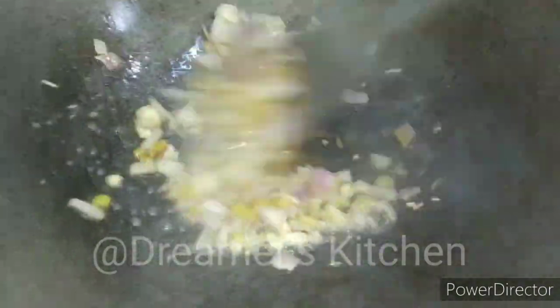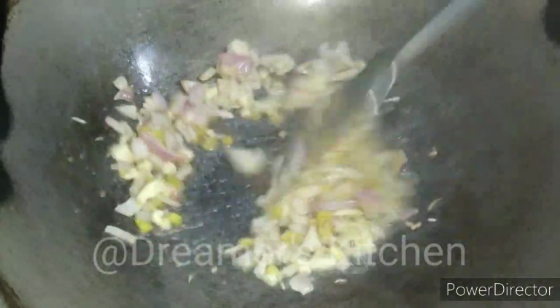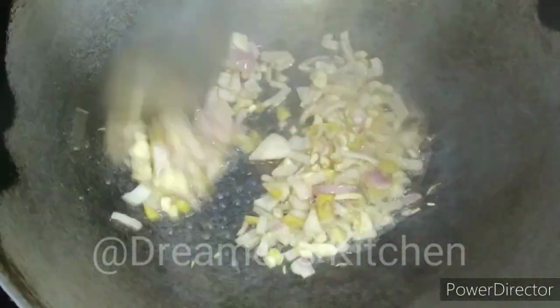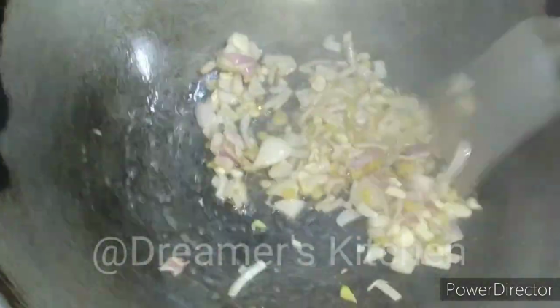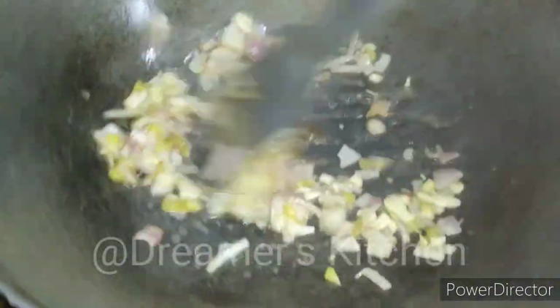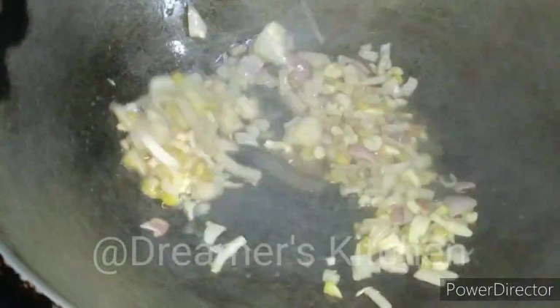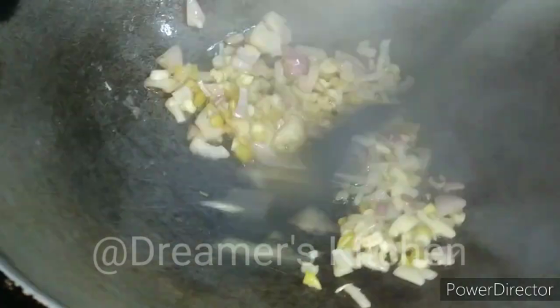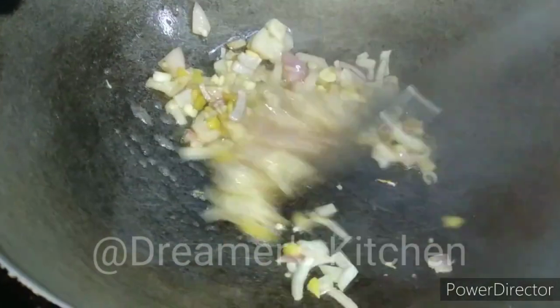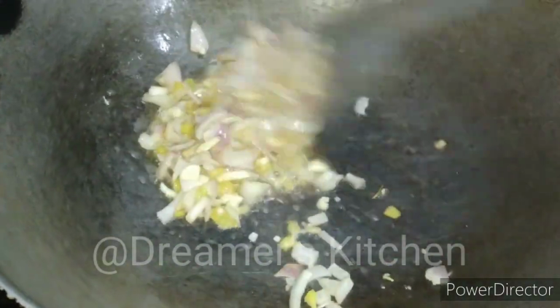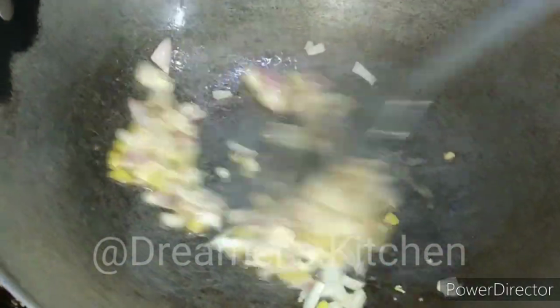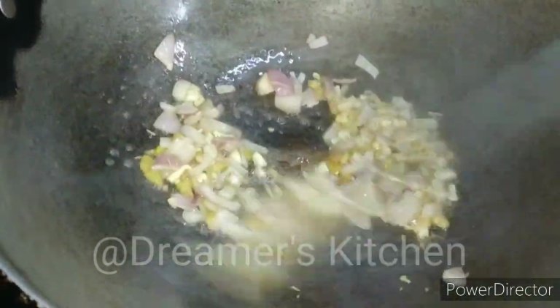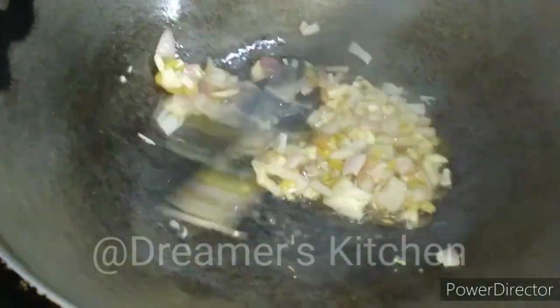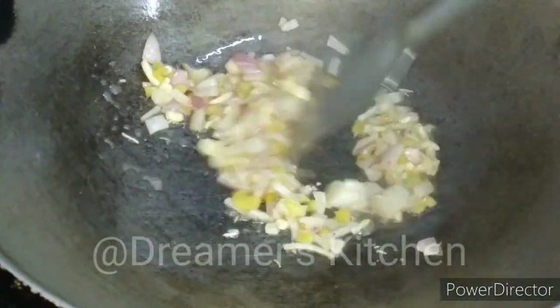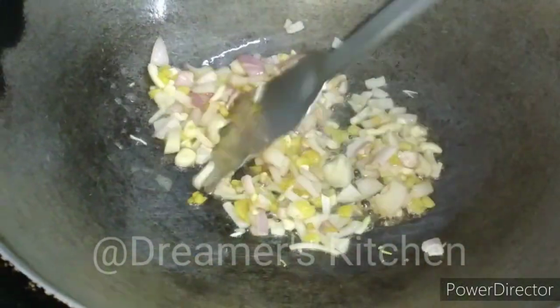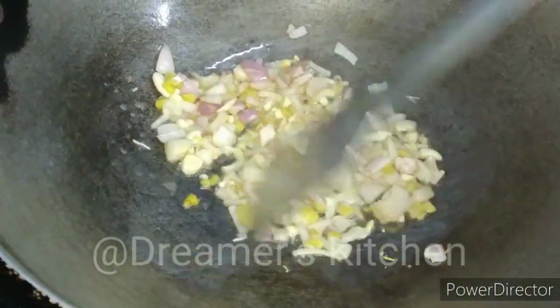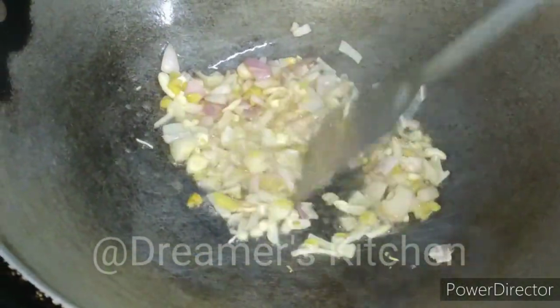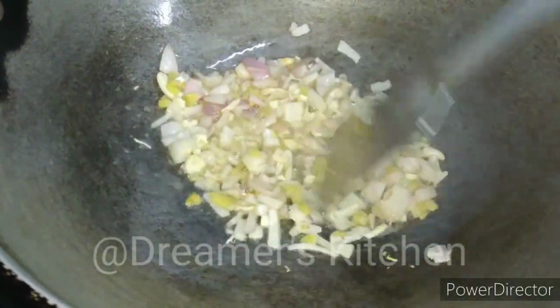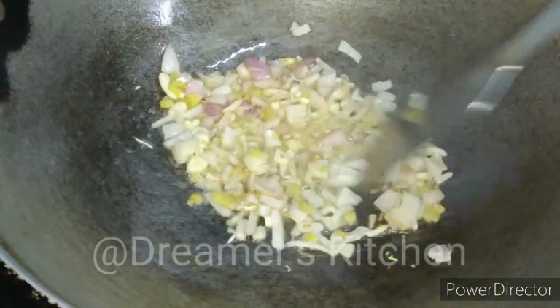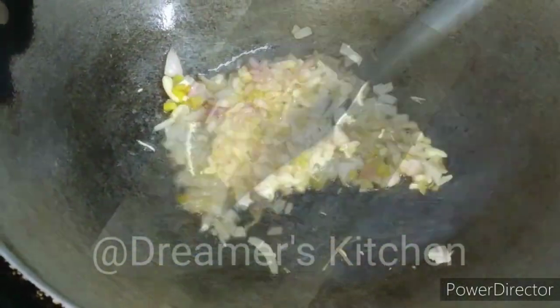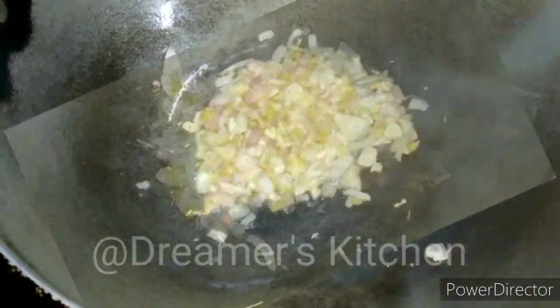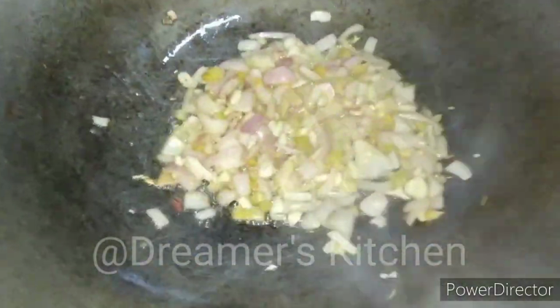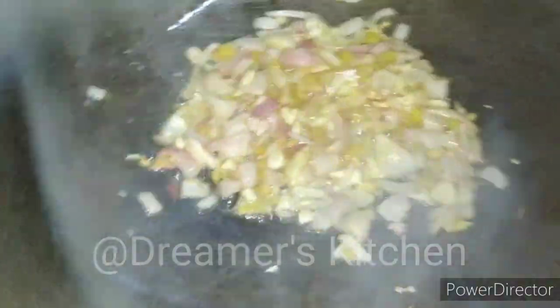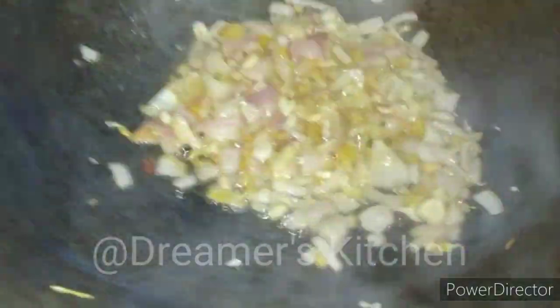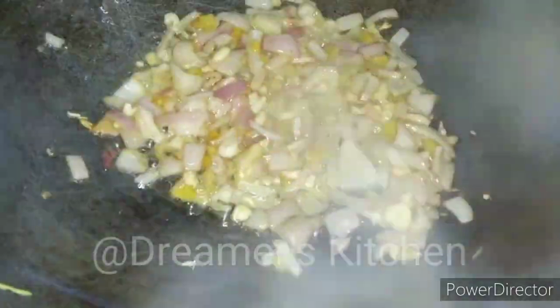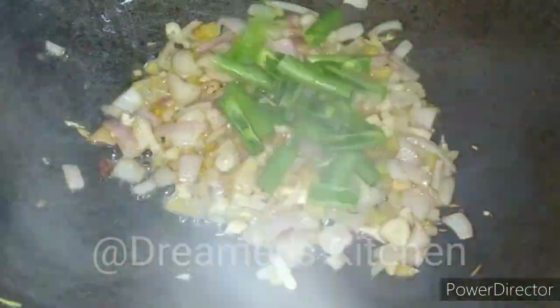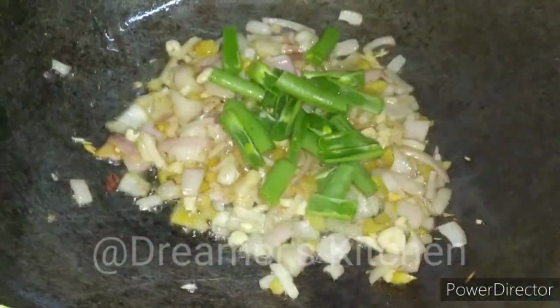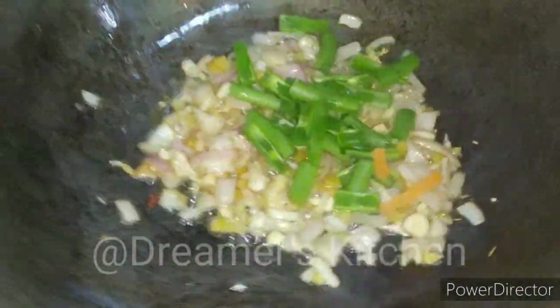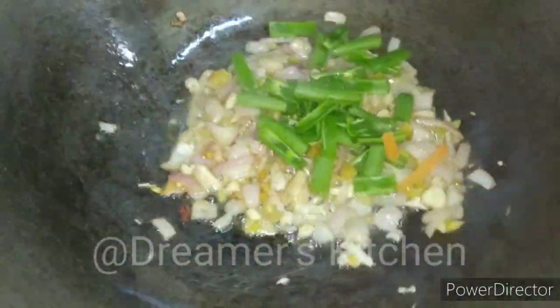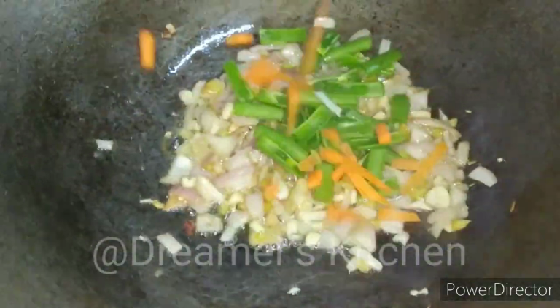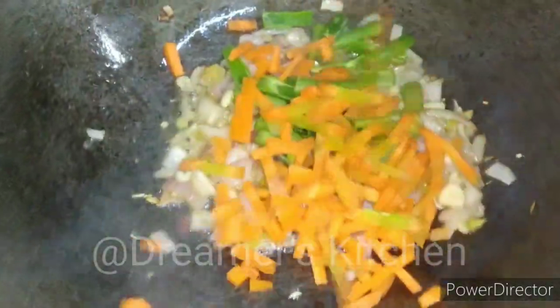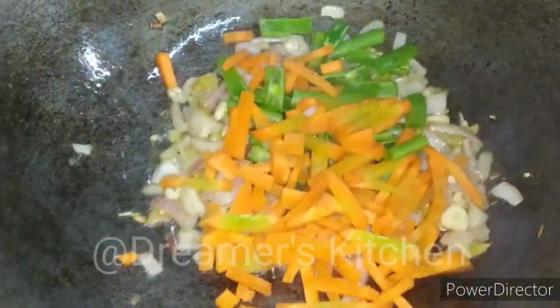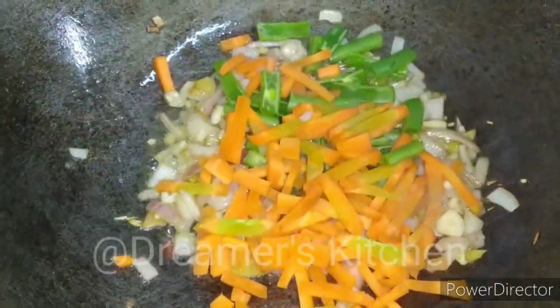After 2-3 minutes, we will add the vegetables. If you want, you can add a little more vegetables to make a separate vegetable soup.